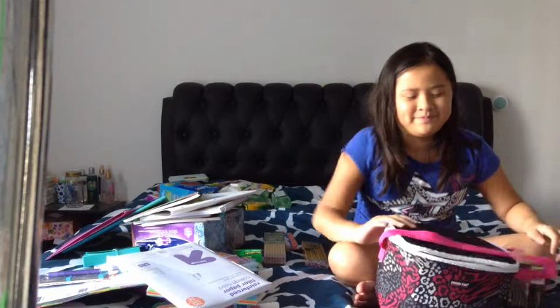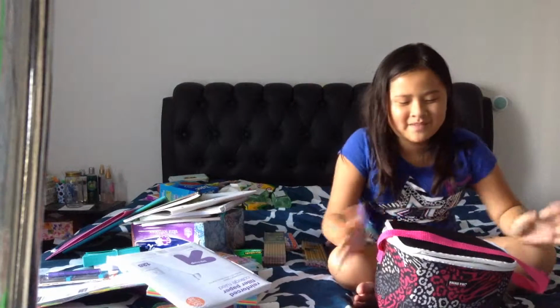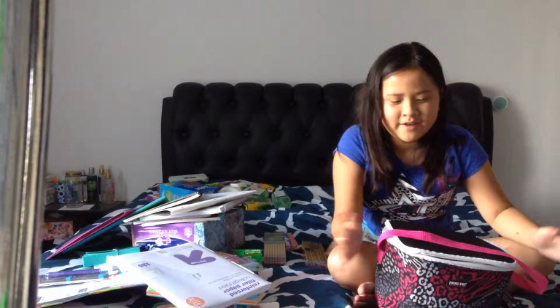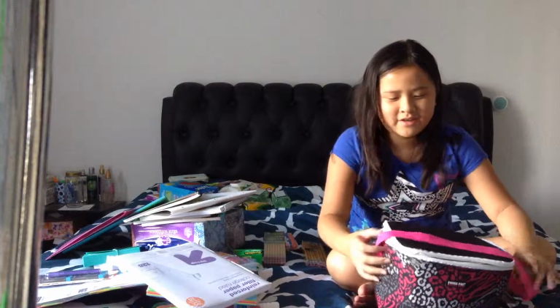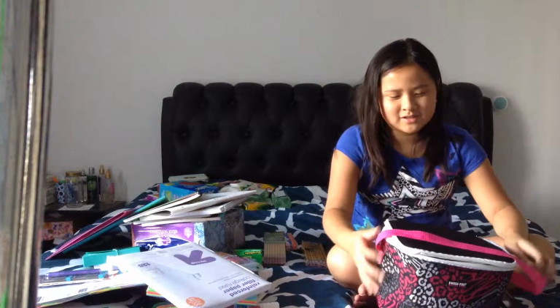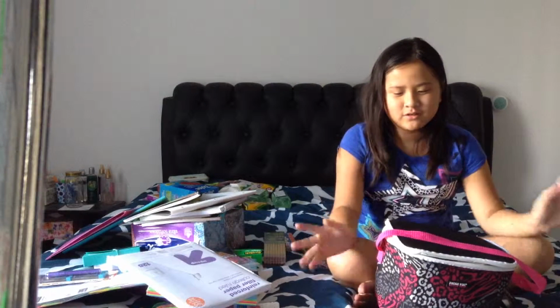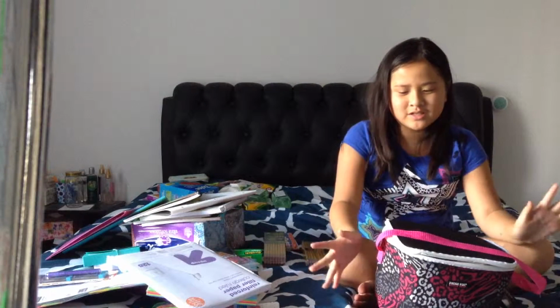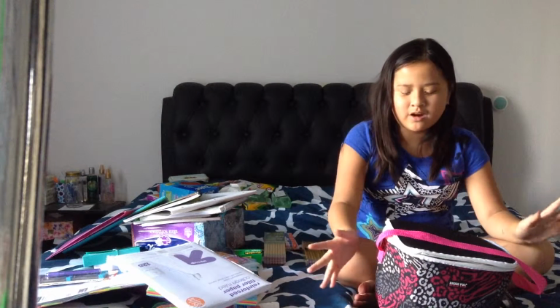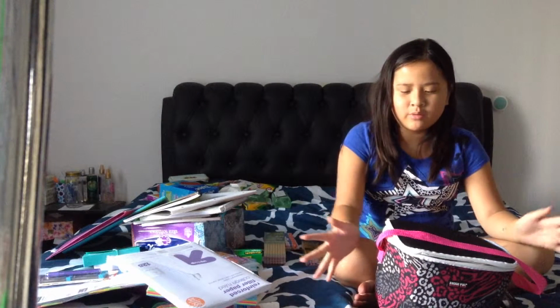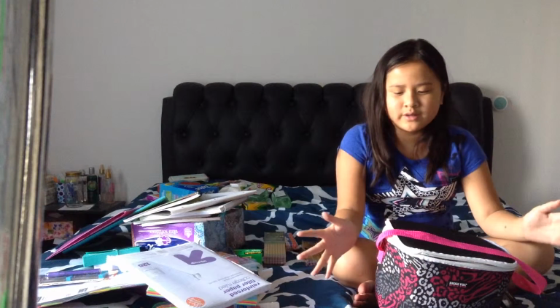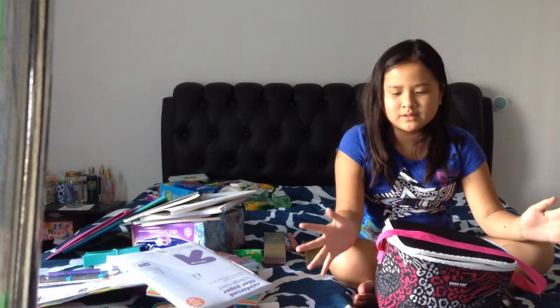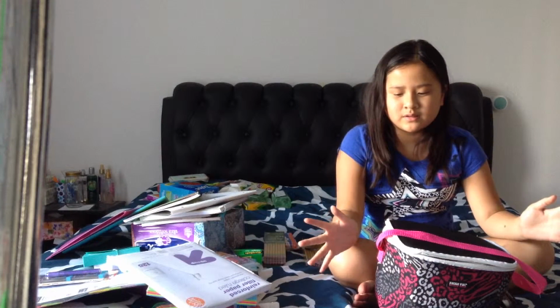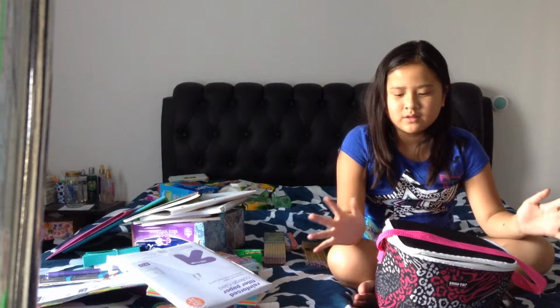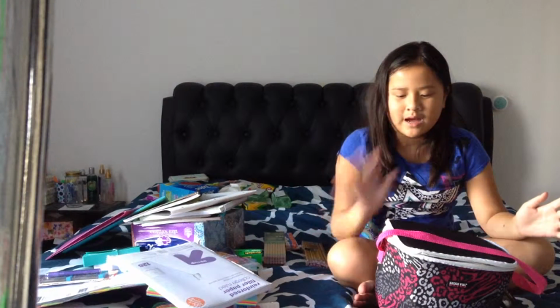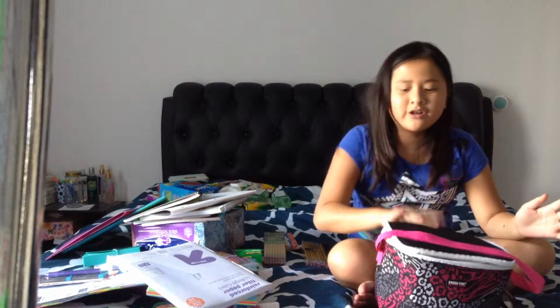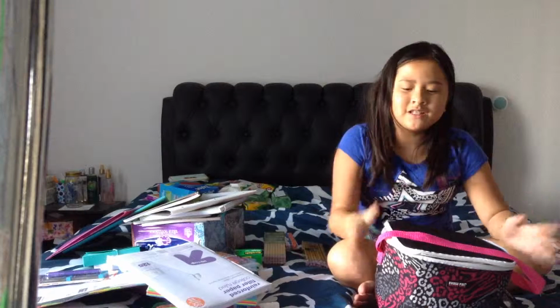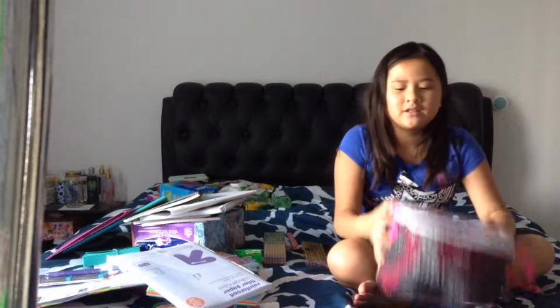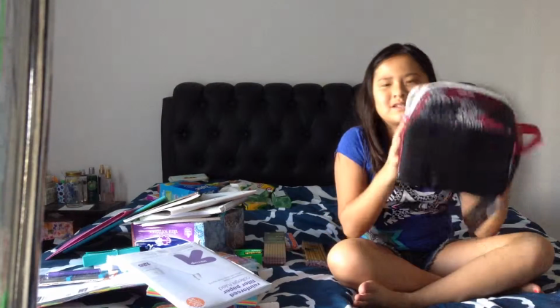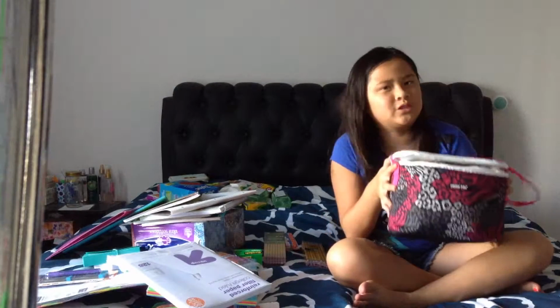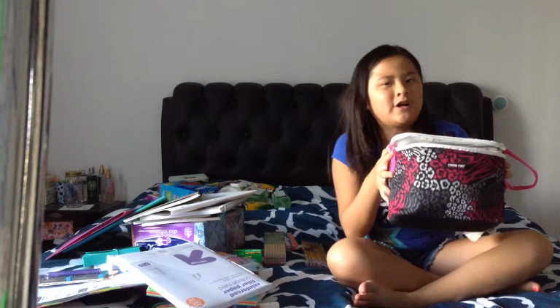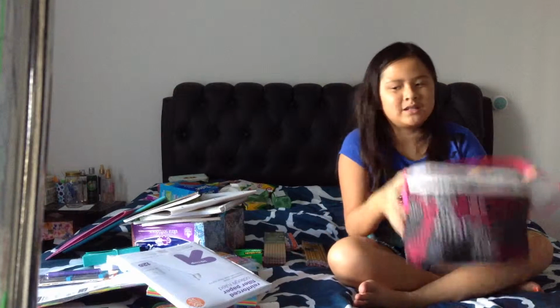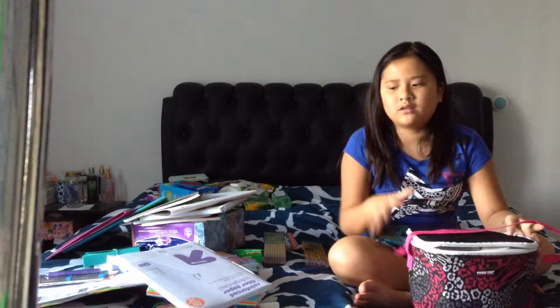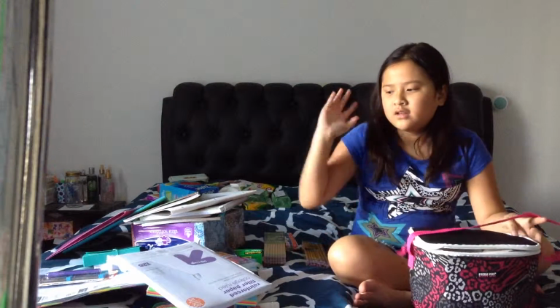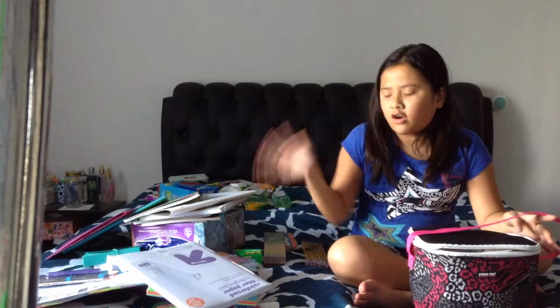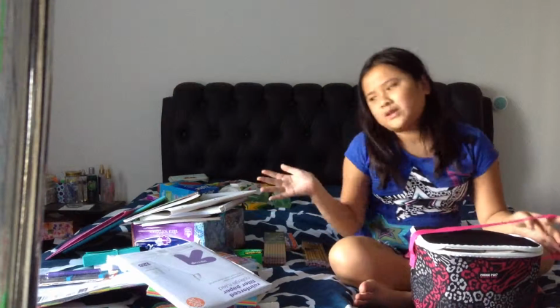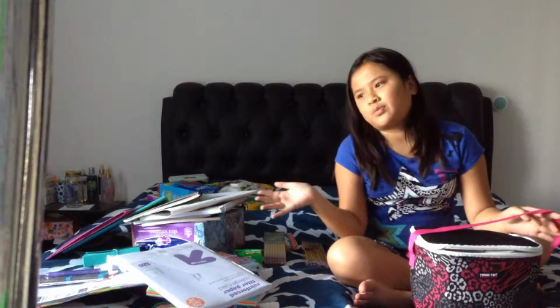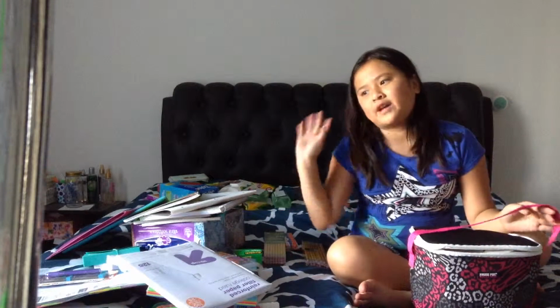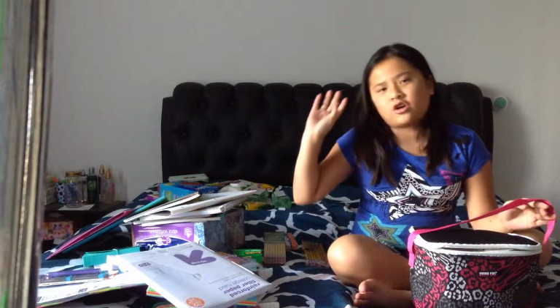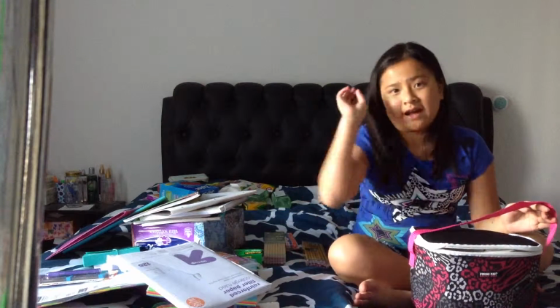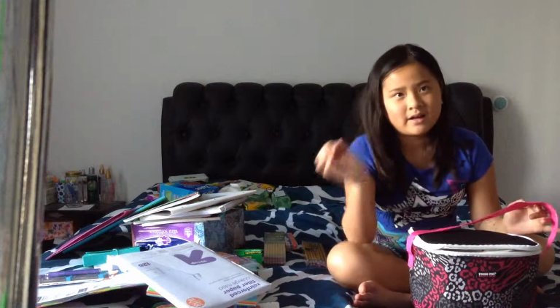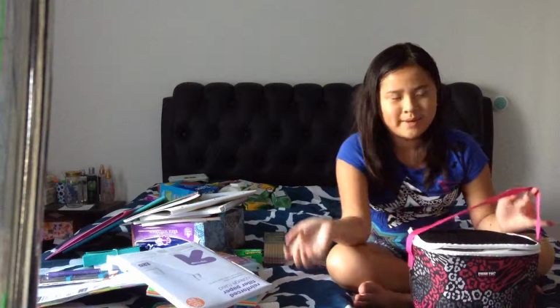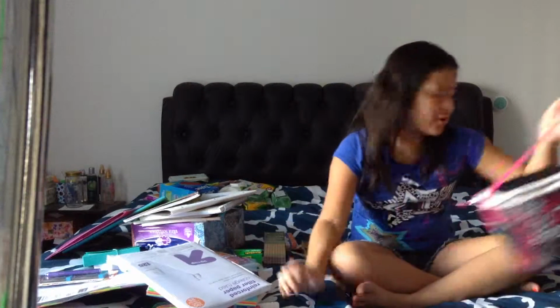Okay, so the first thing I got was at Burlington — this lunch box — and then all my school supplies are at Target.